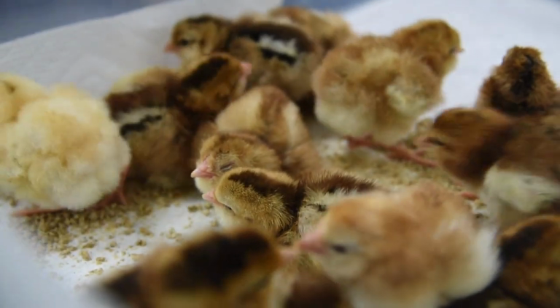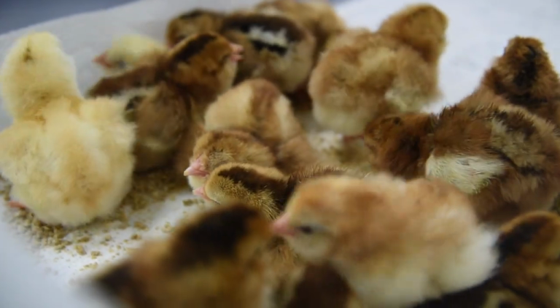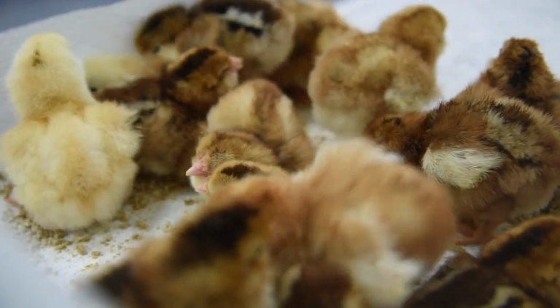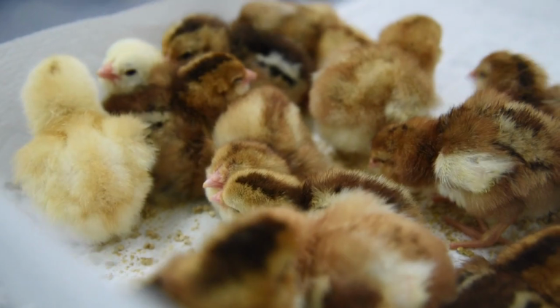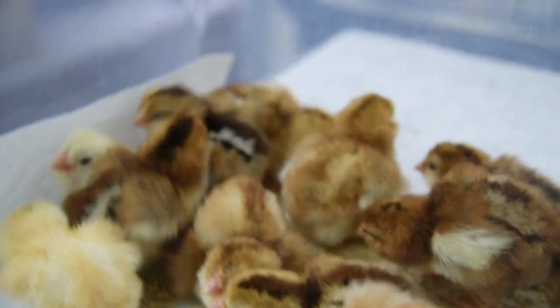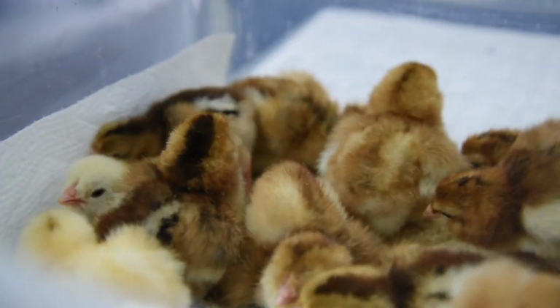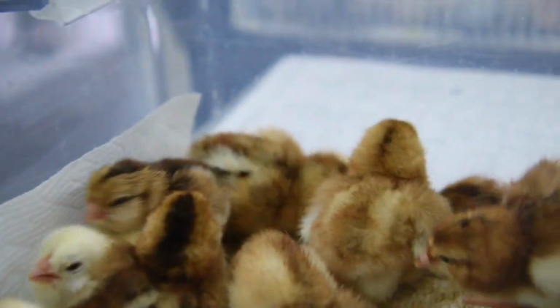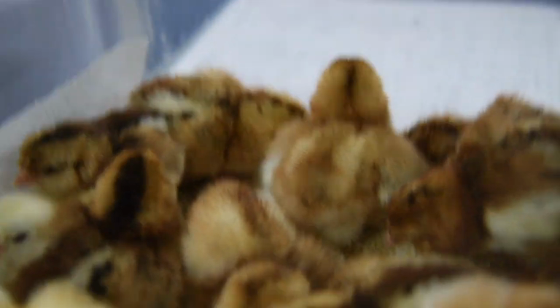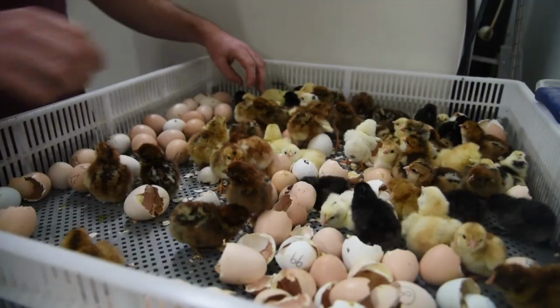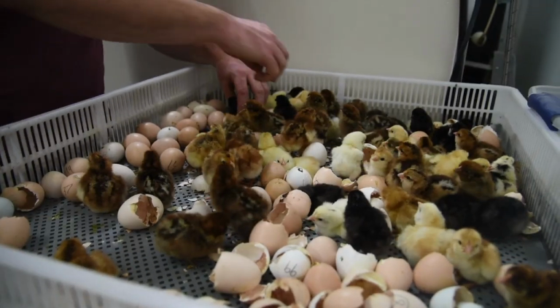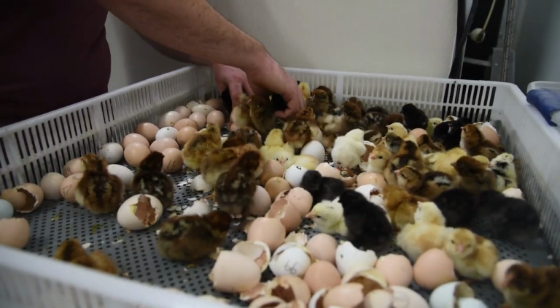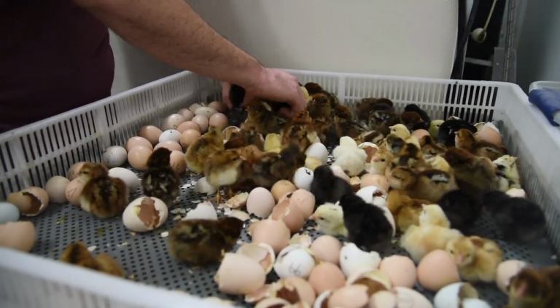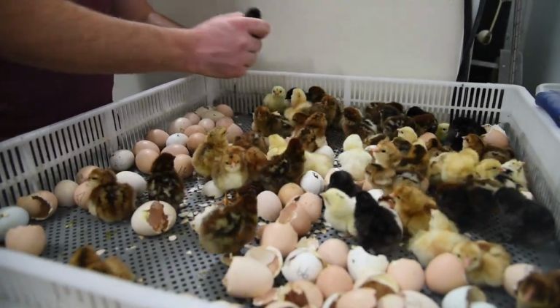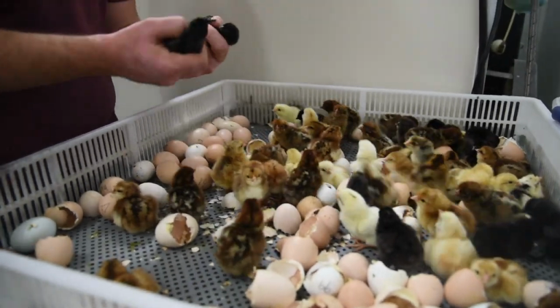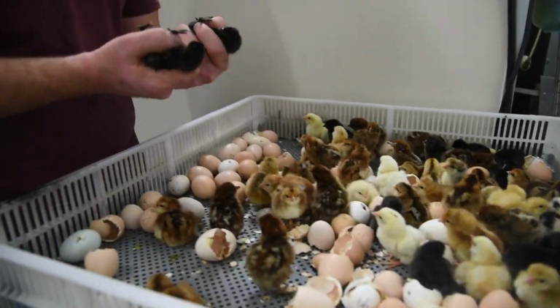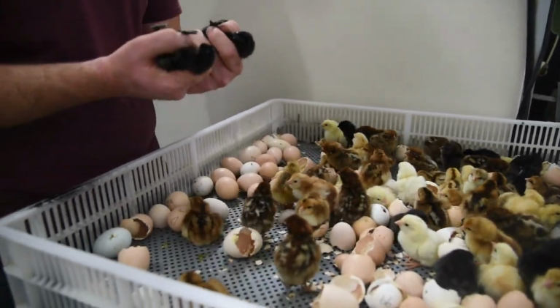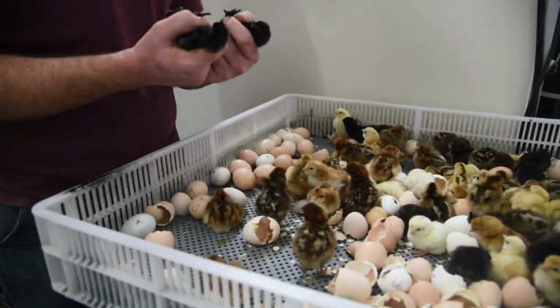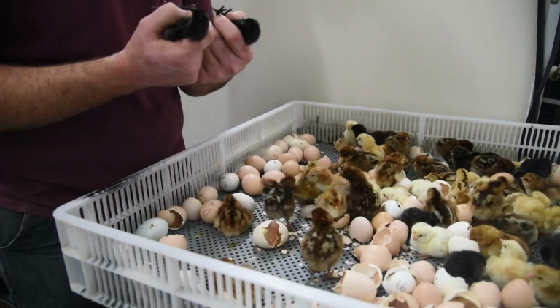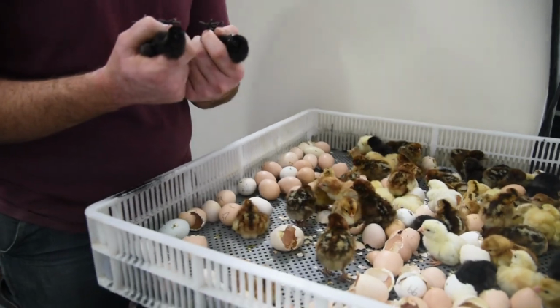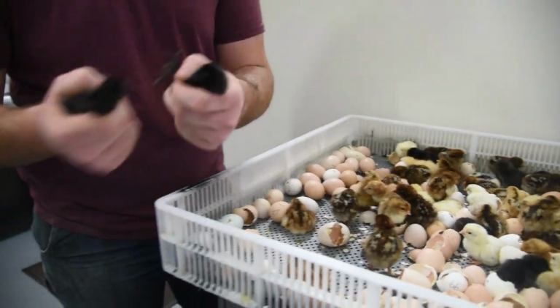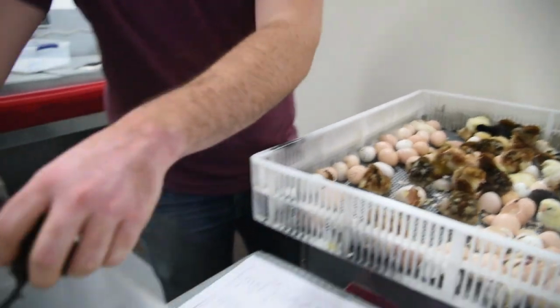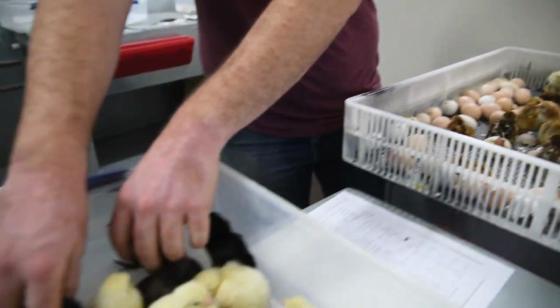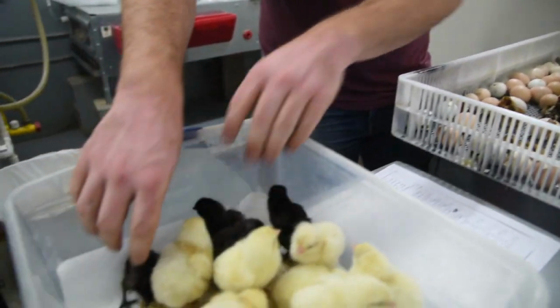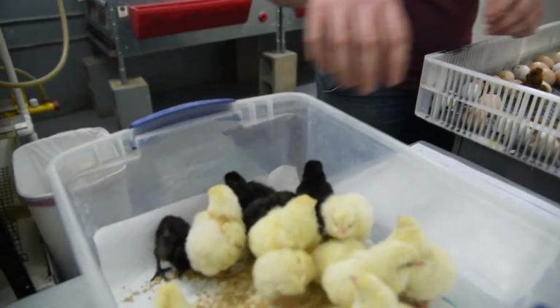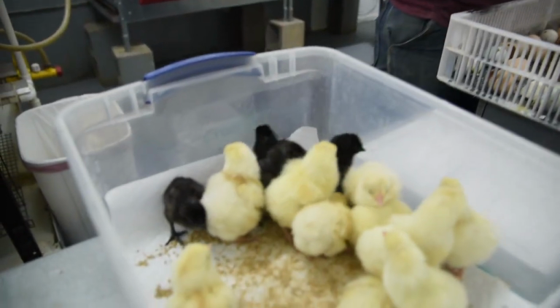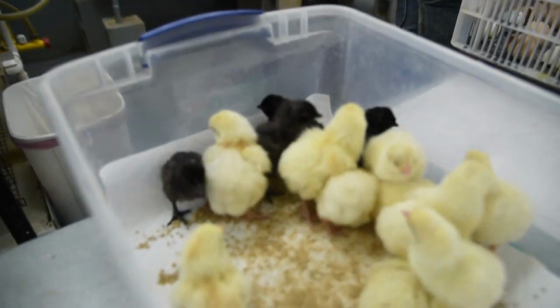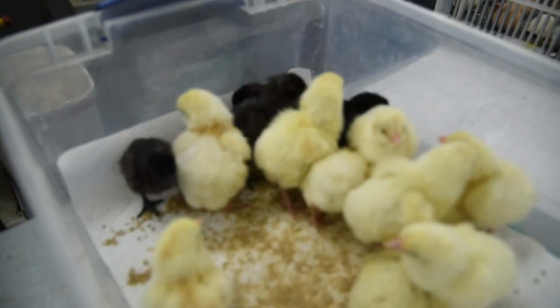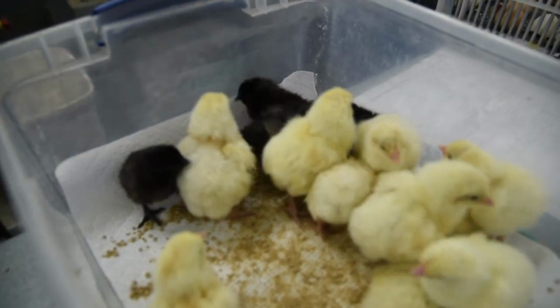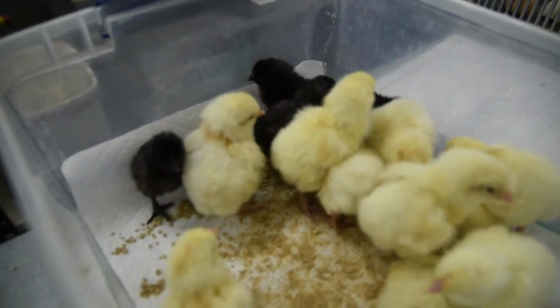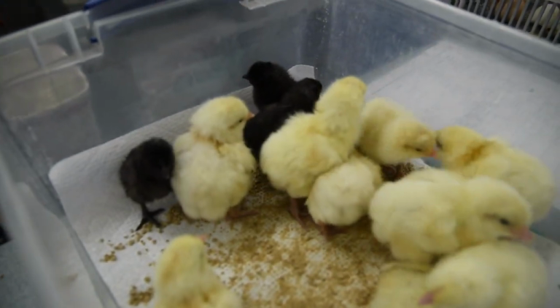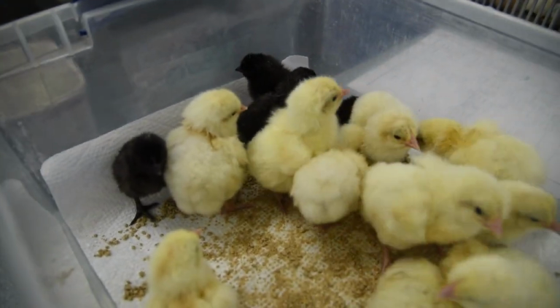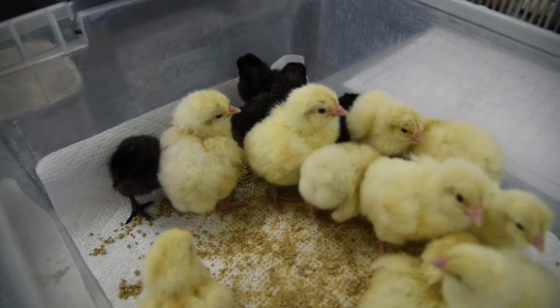We are checking to make sure that every chick has four toes, two bright eyes, no scissor beak, and no splayed legs. We're also checking for correct color pattern as well.